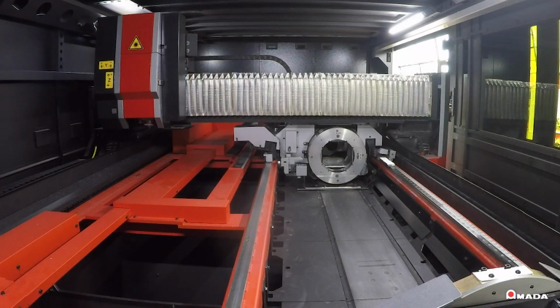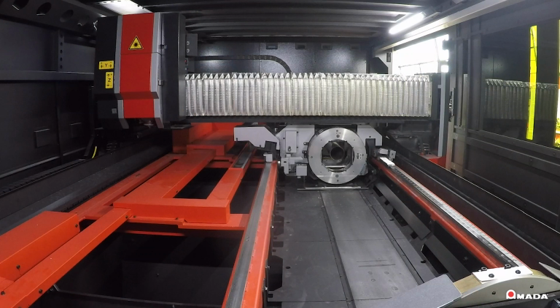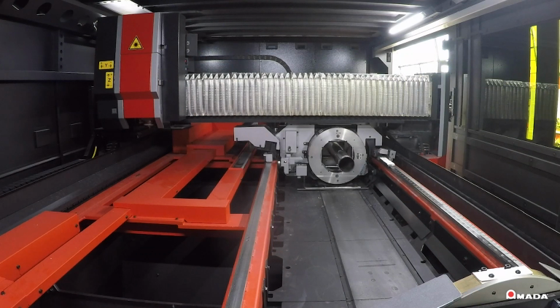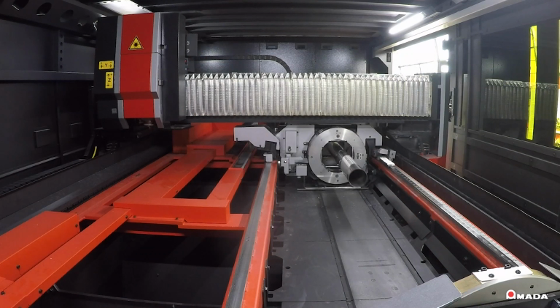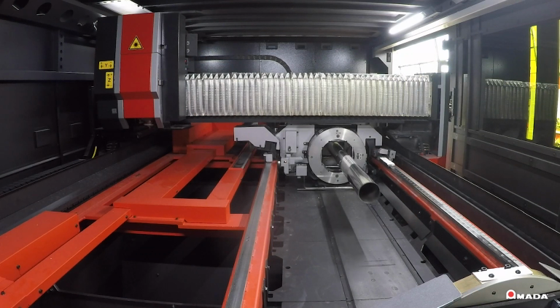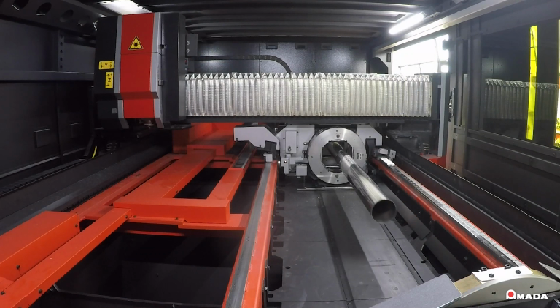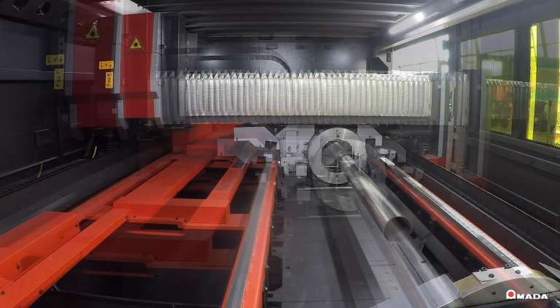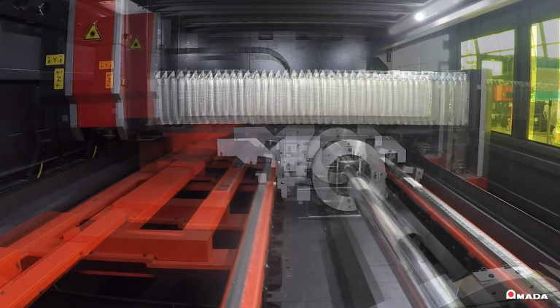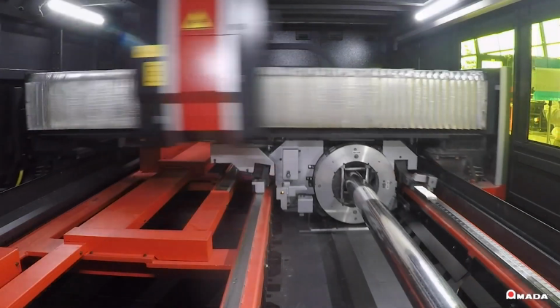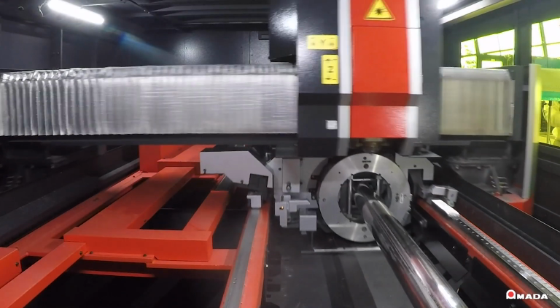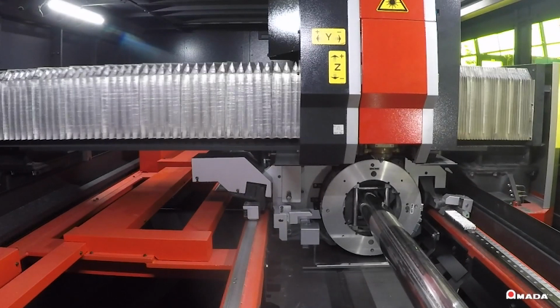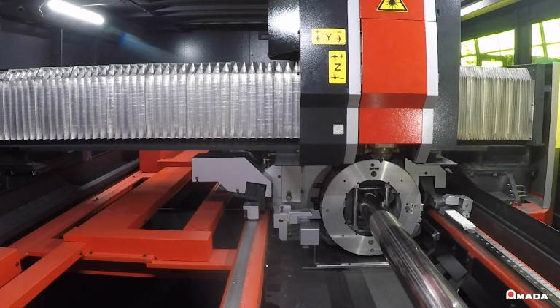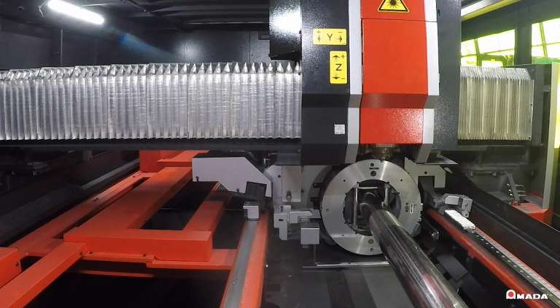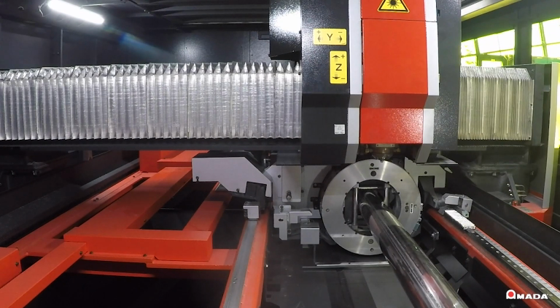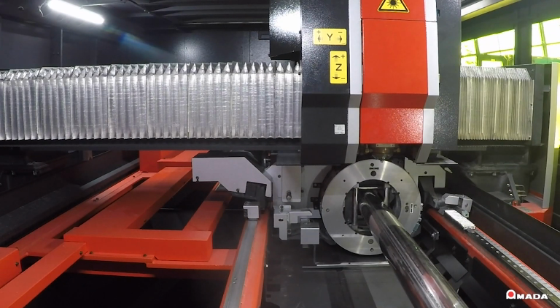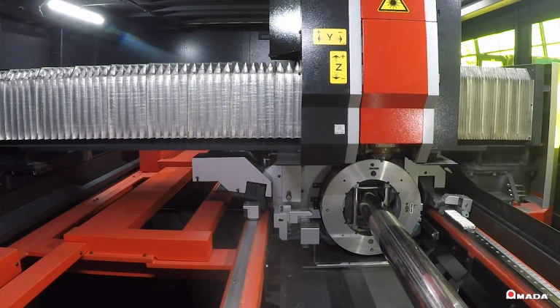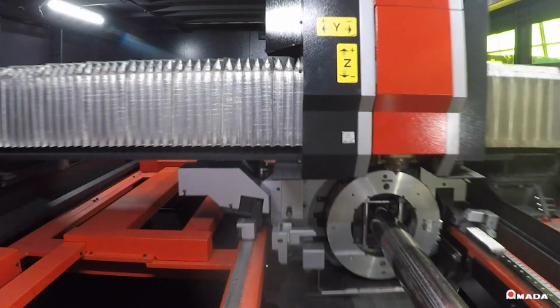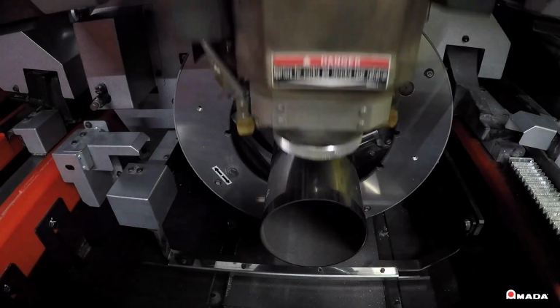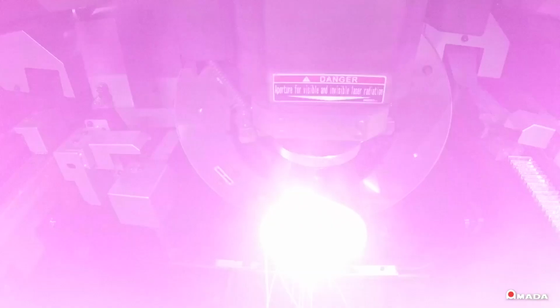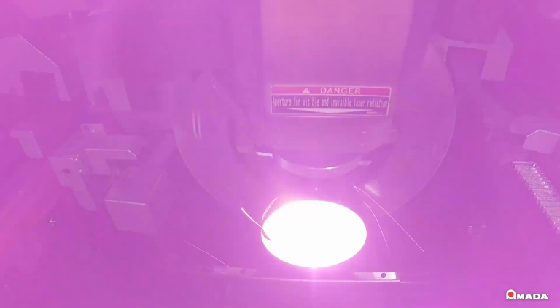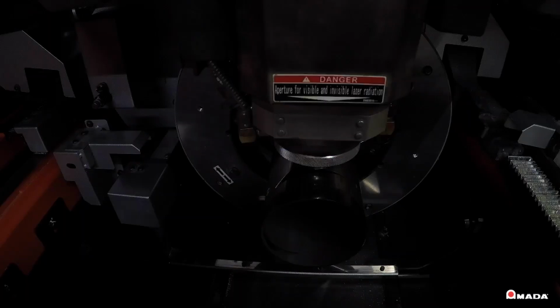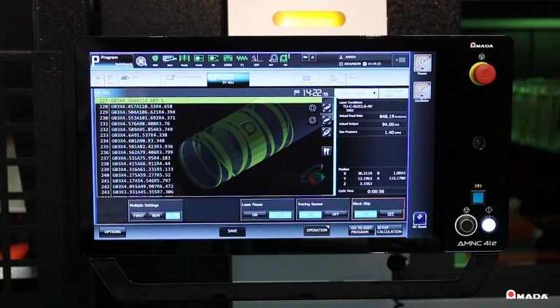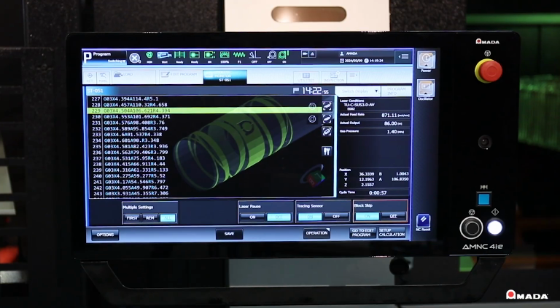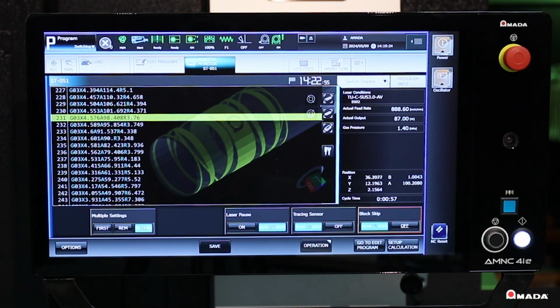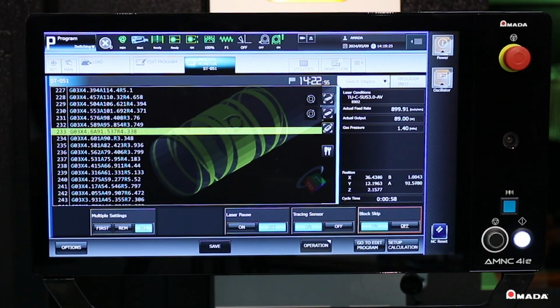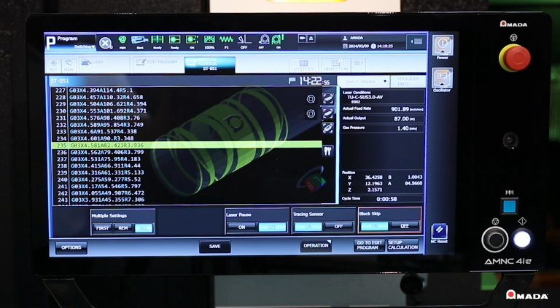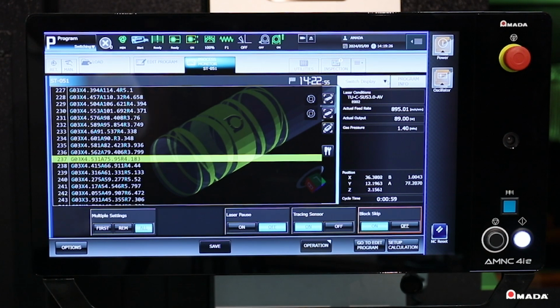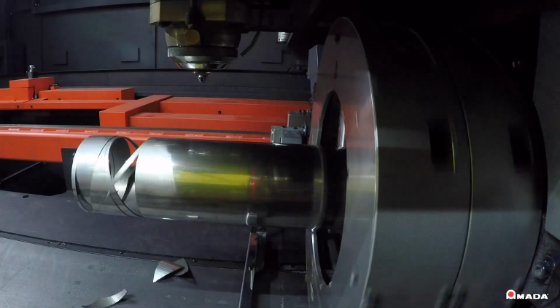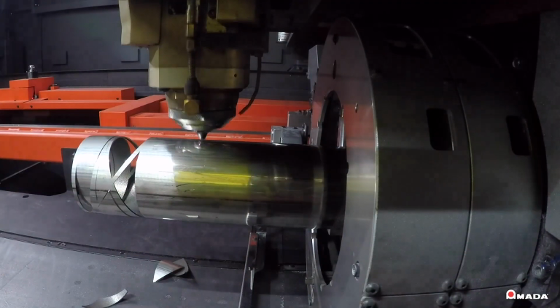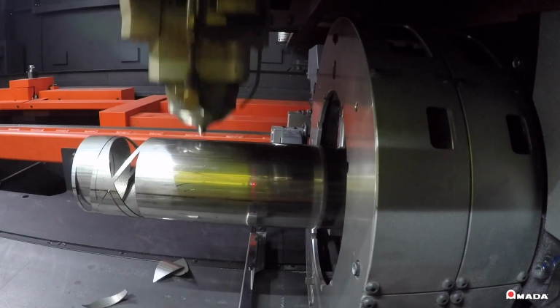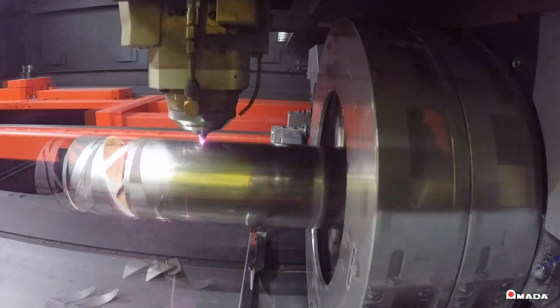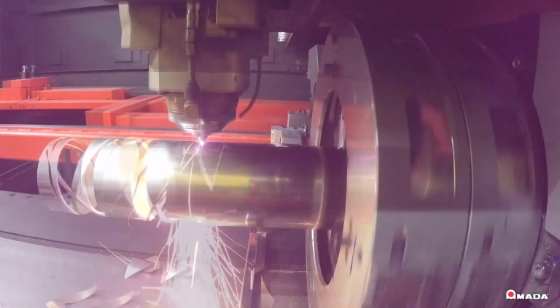The rotary chucks use independent jaws to hold different sizes of tubing and channel. No collets or fixtures are required to process the wide range of materials possible on the INSYS RIE.